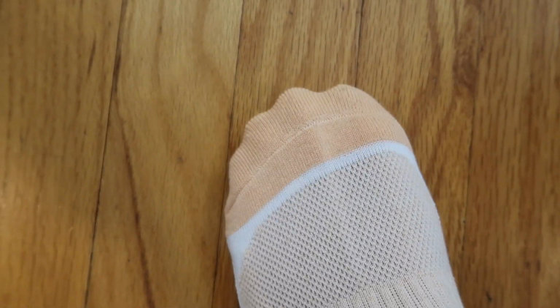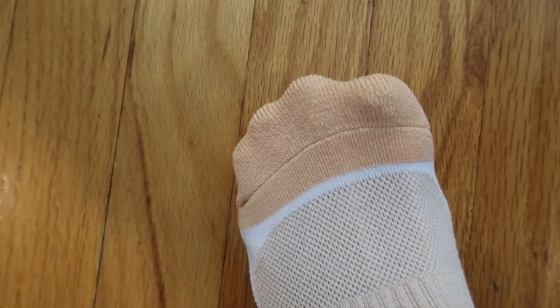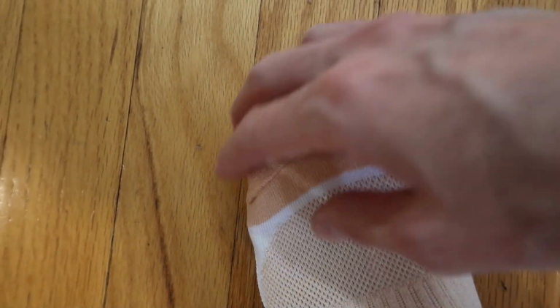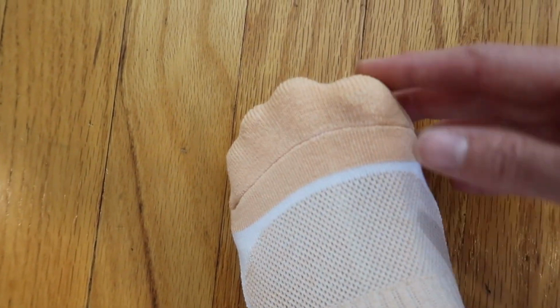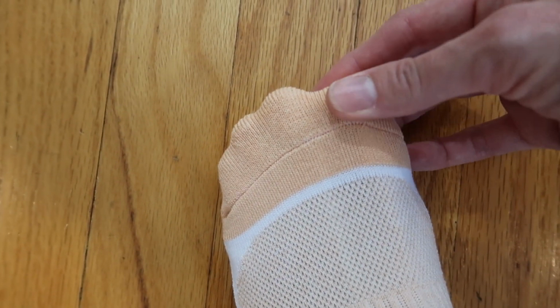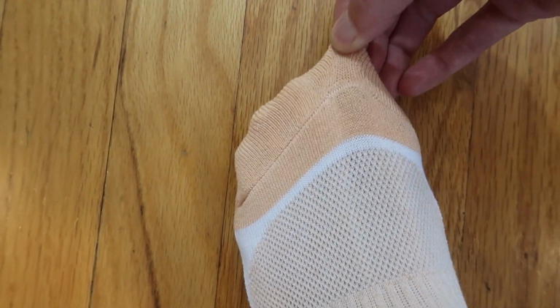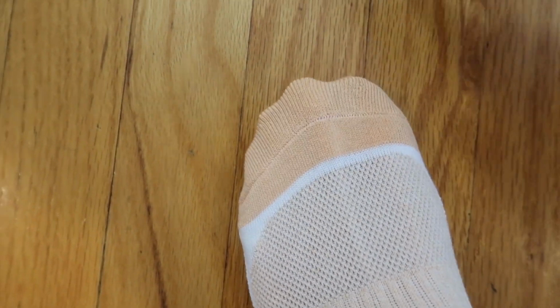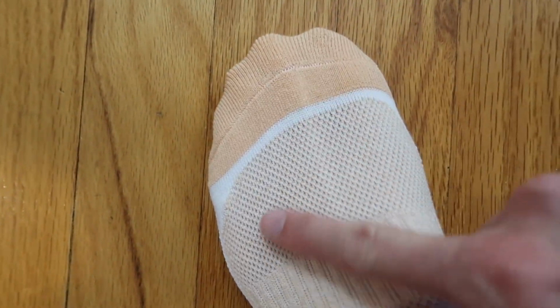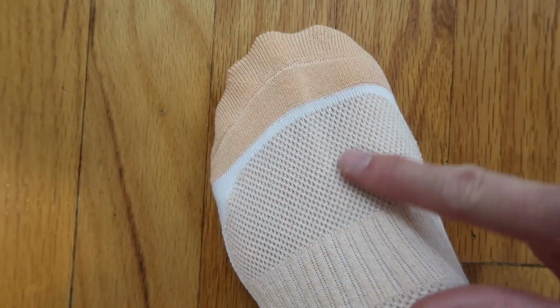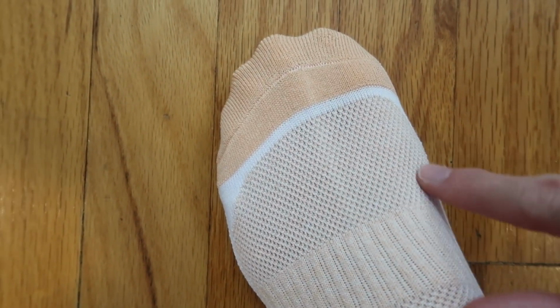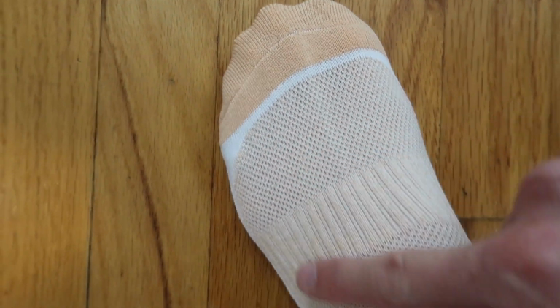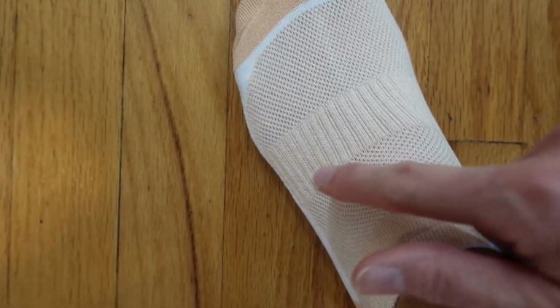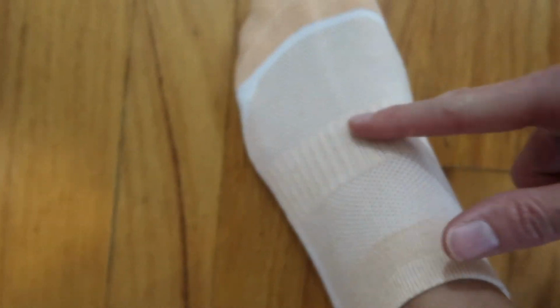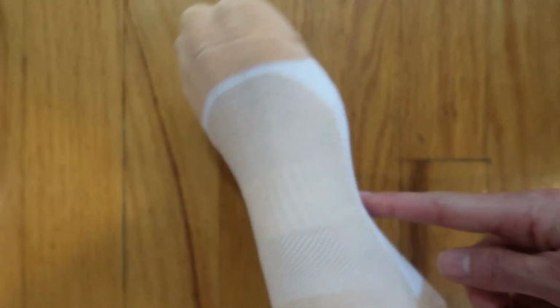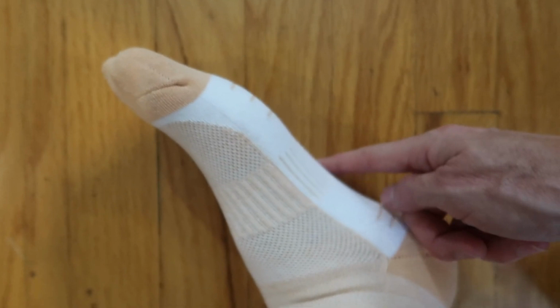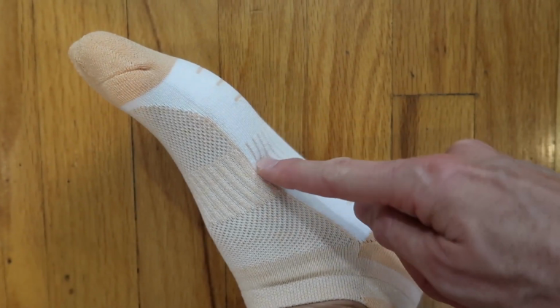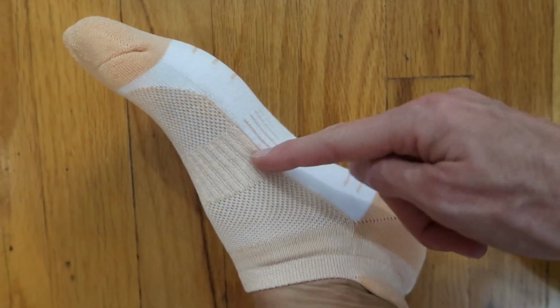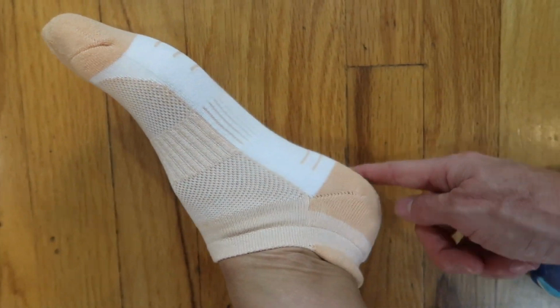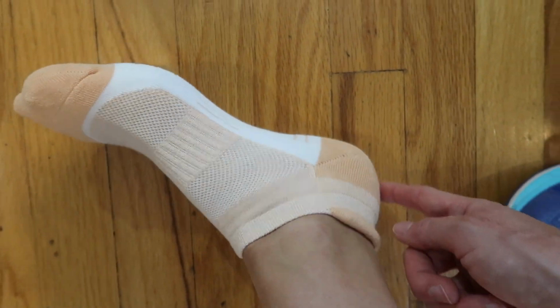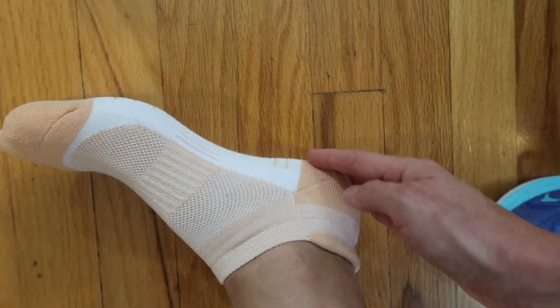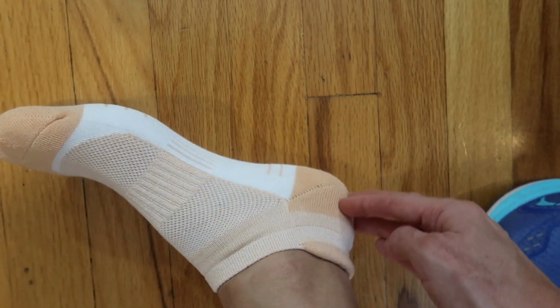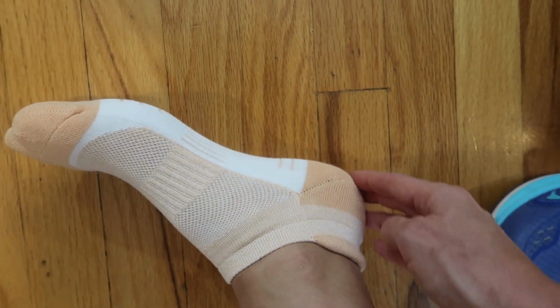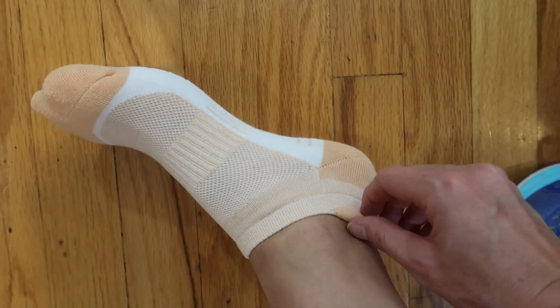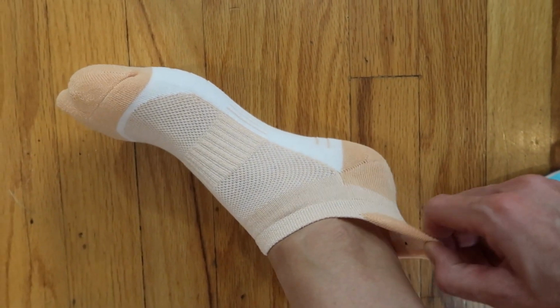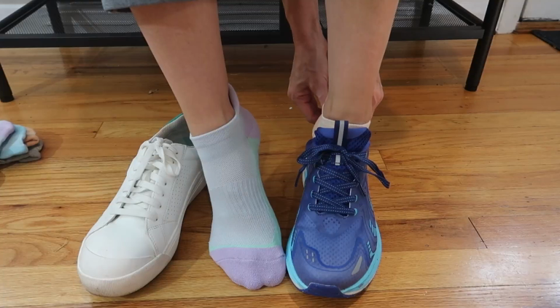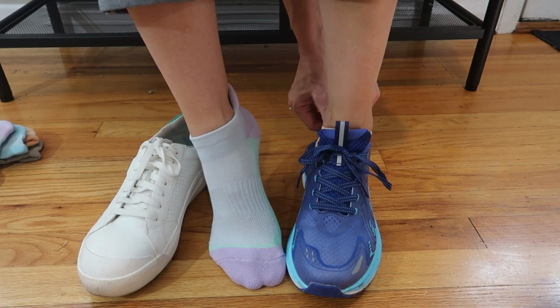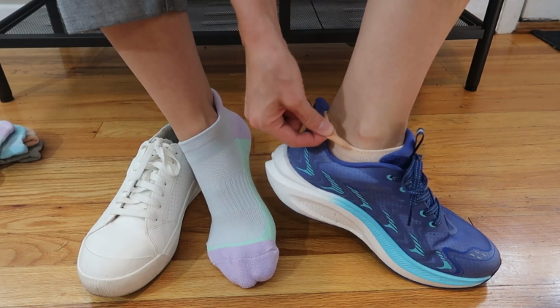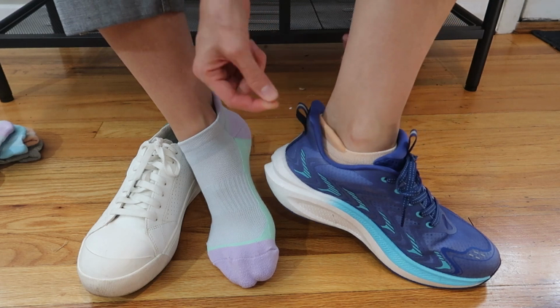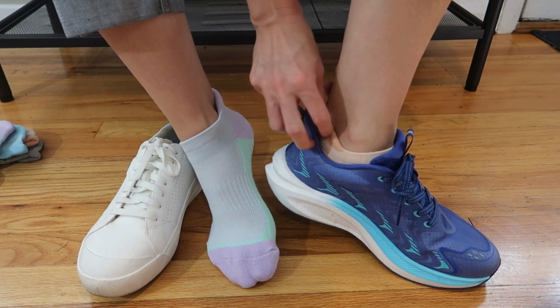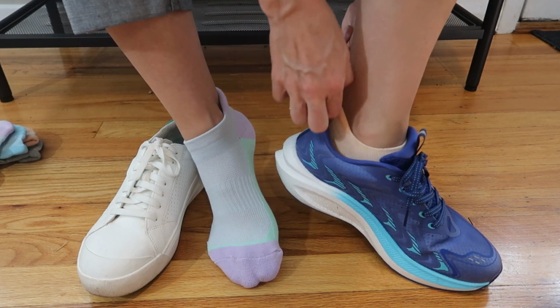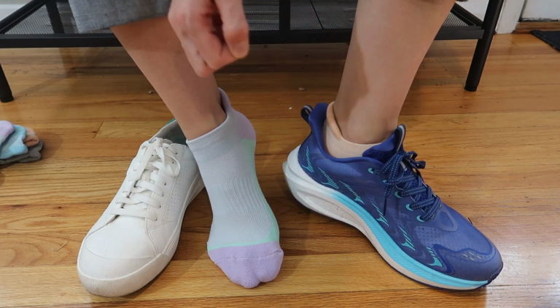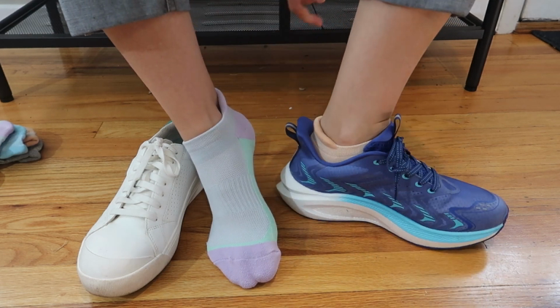It's not tight but the toes are really nice and thick down there. It's breathable here, squeezes here all around — just so nice — and then that thick heel again. Really easy to pull up if you're trying to protect from the heel of your shoe.